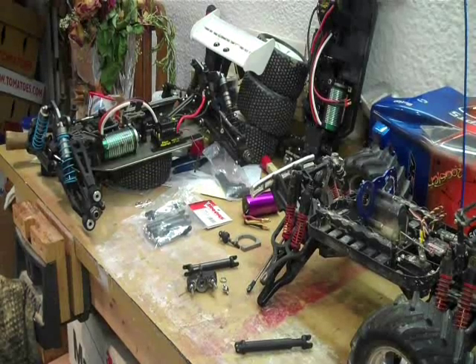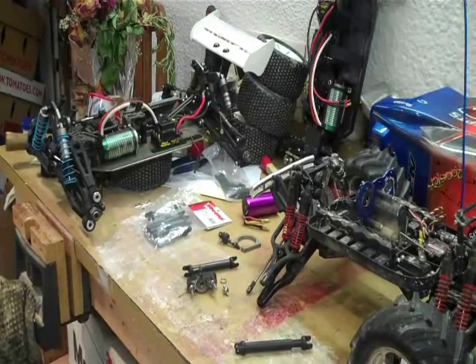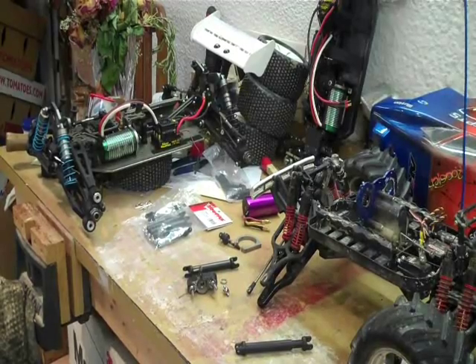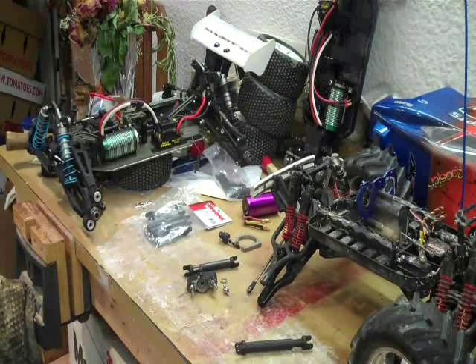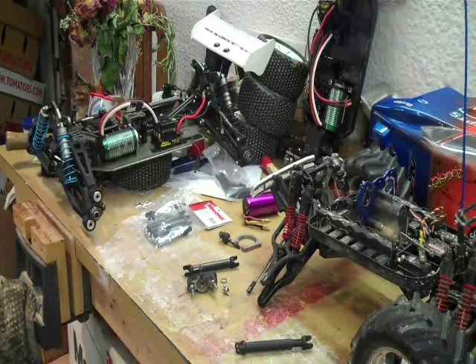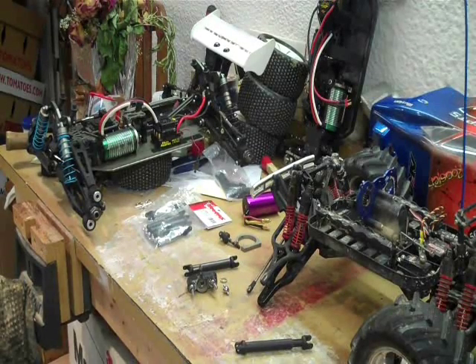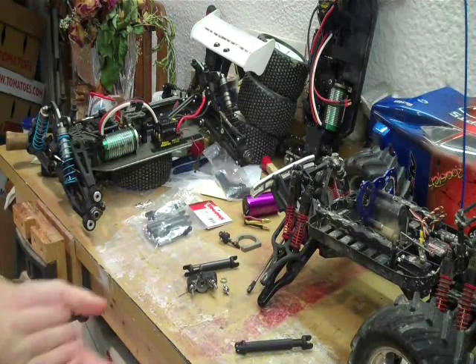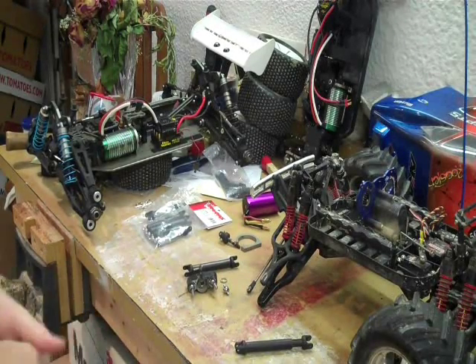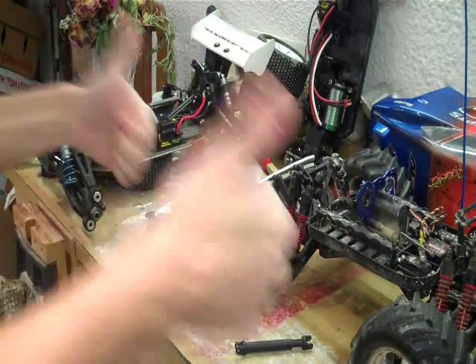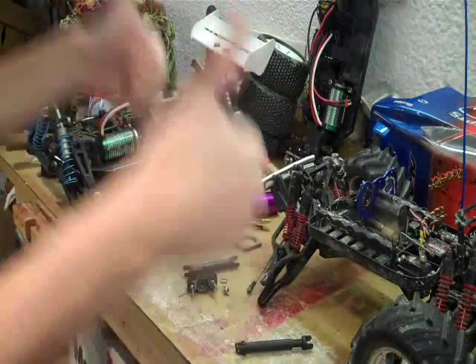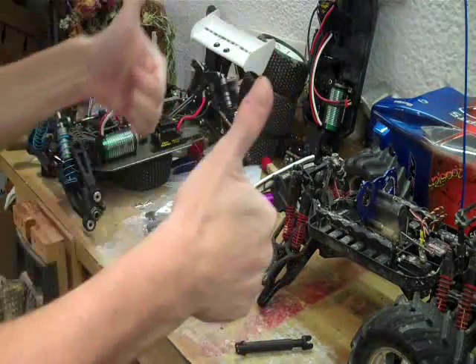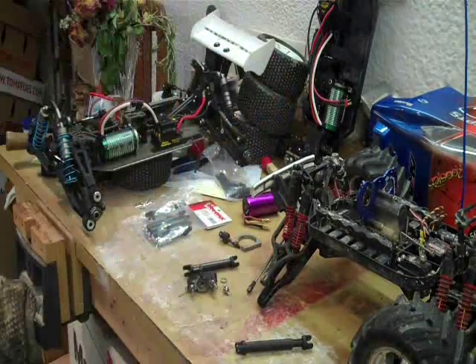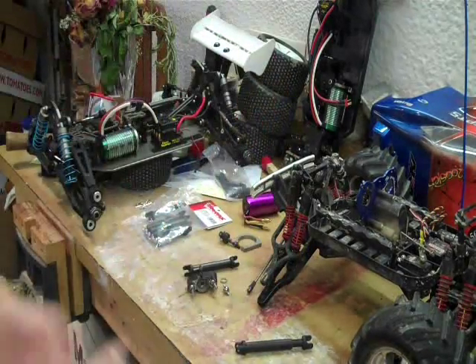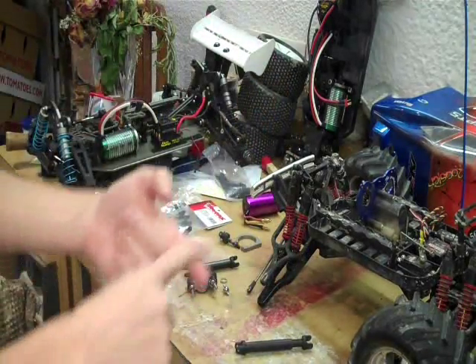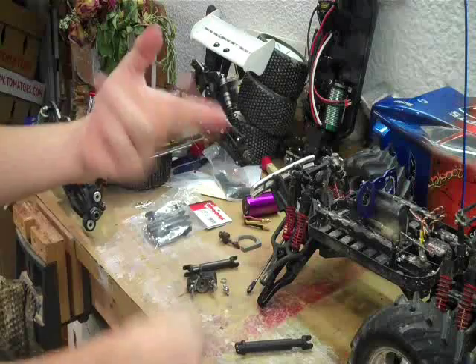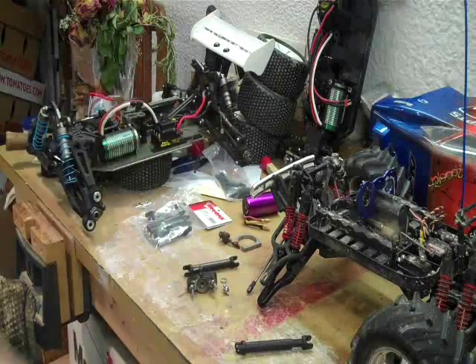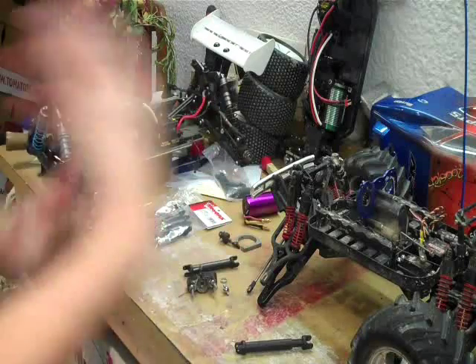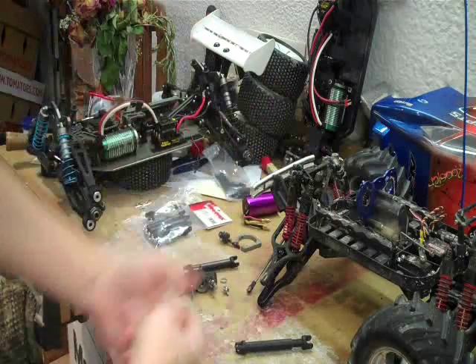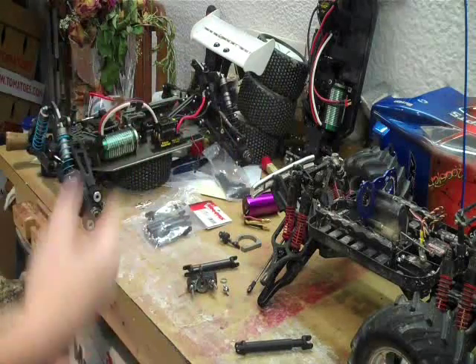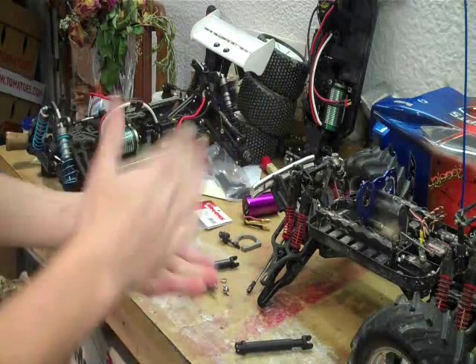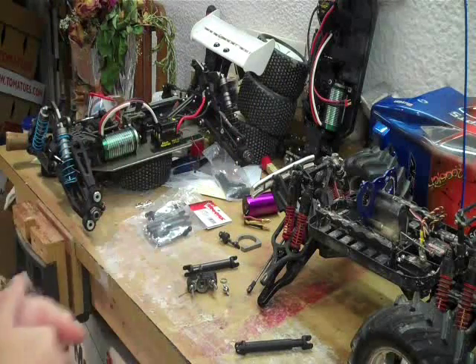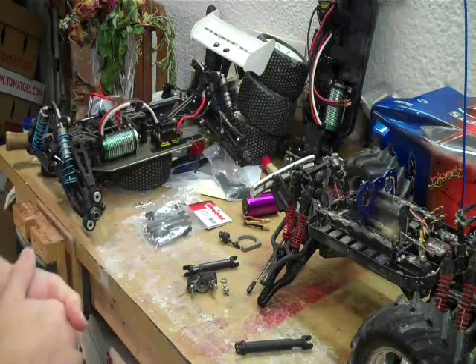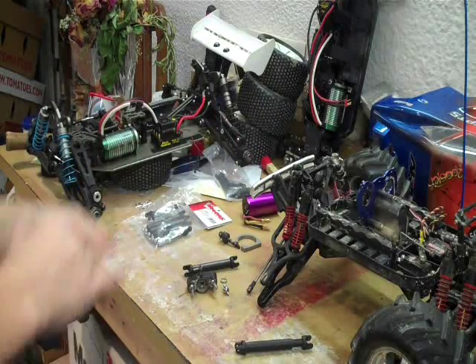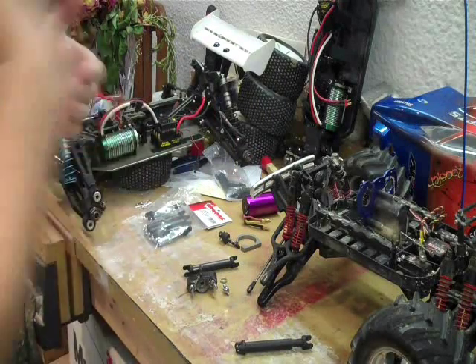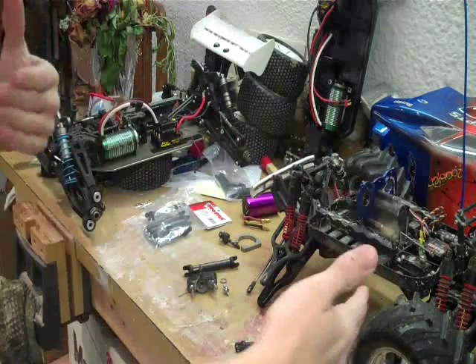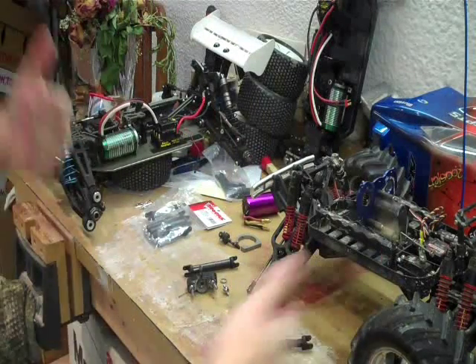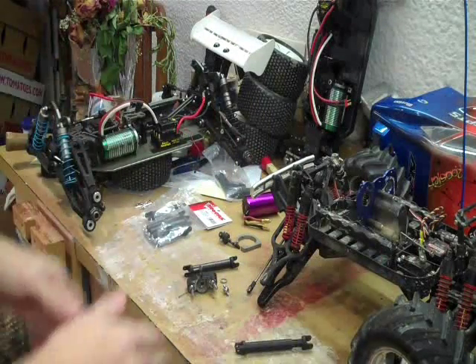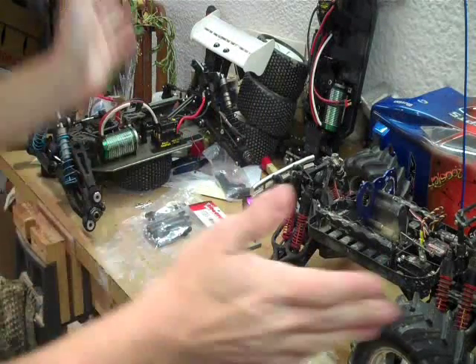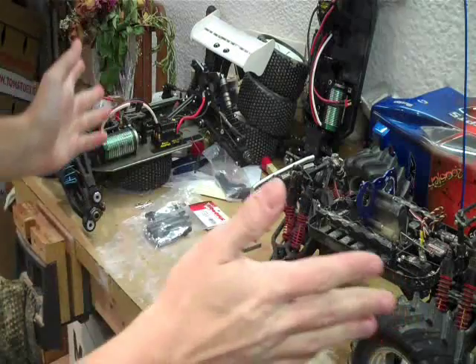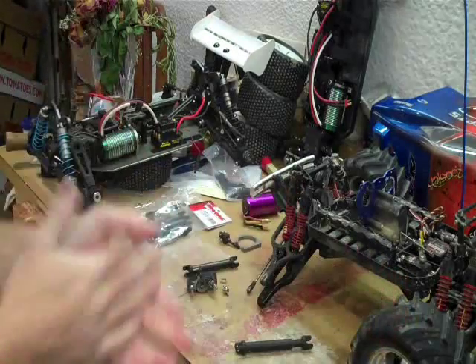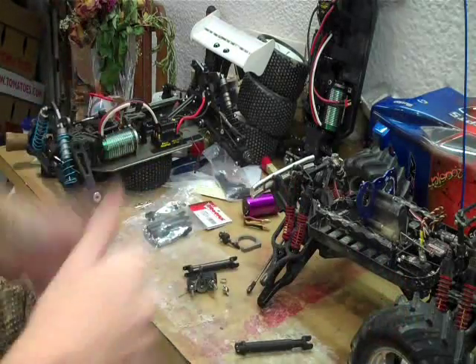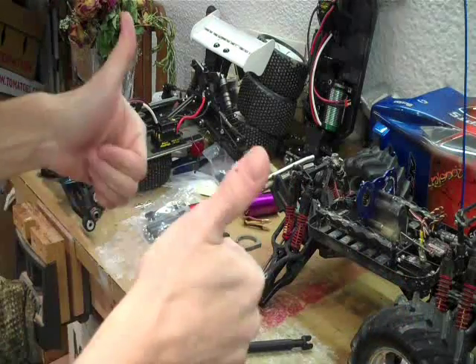Hey Squirrel, greetings from Michigan. Love your videos, they're great. They've gotten me and my friends even more into RC. I was majorly into the hobby and I got some of my other friends into it. Watch your videos every week, they're fantastic.